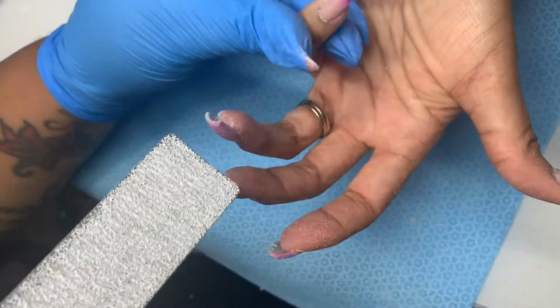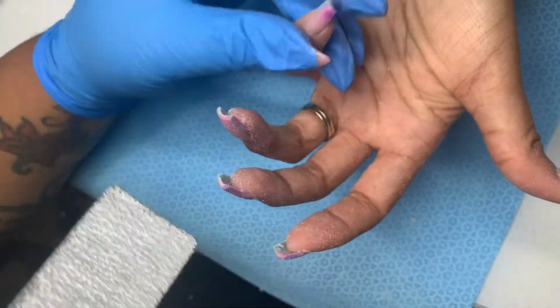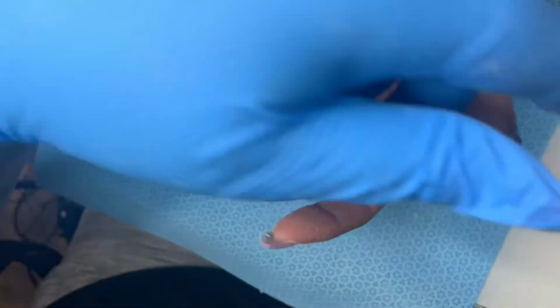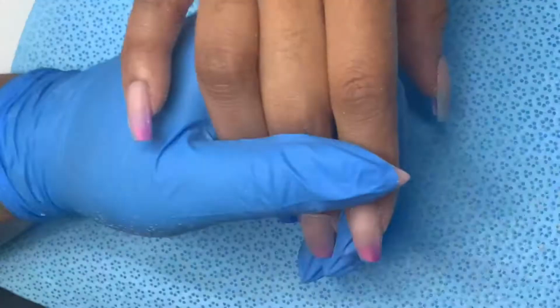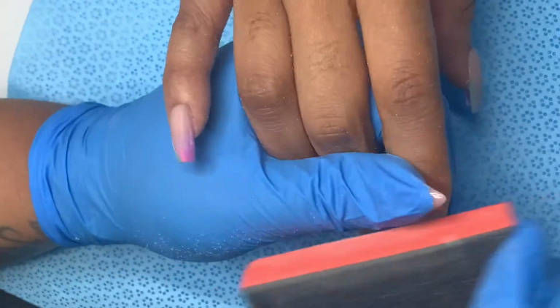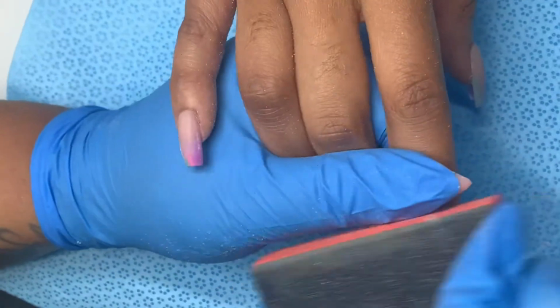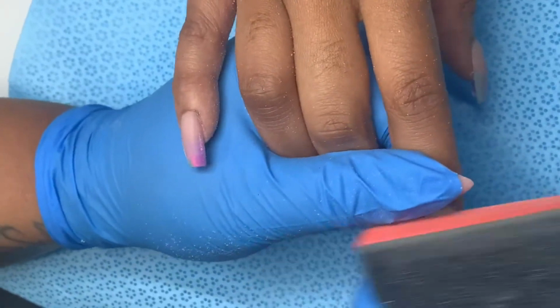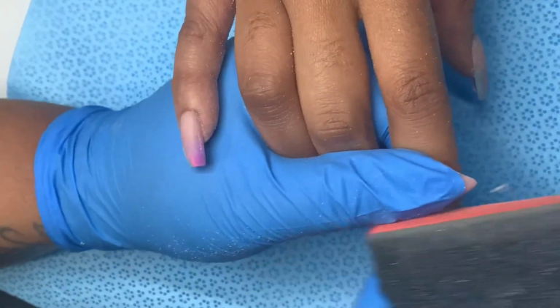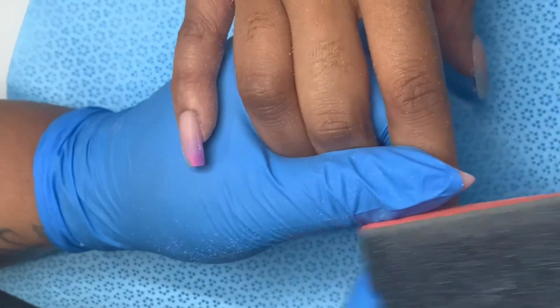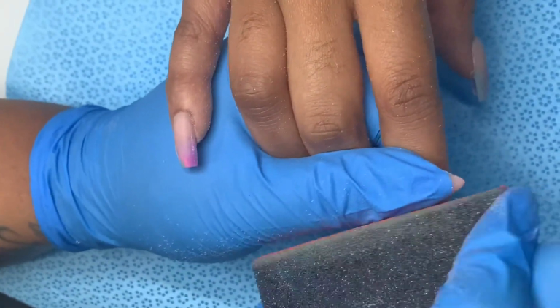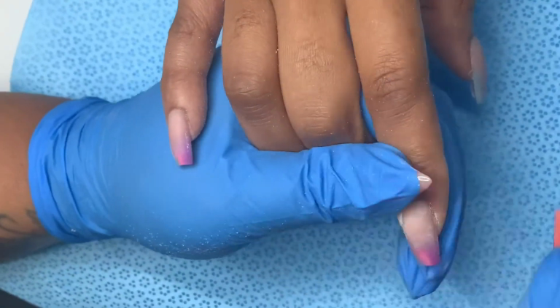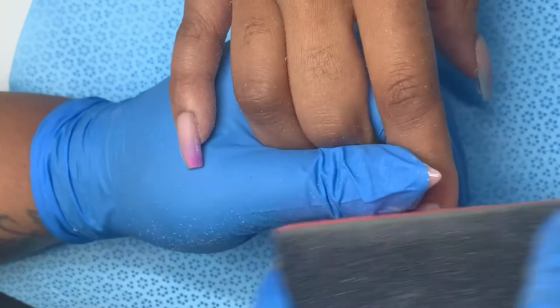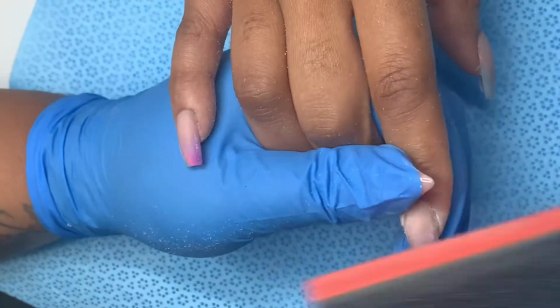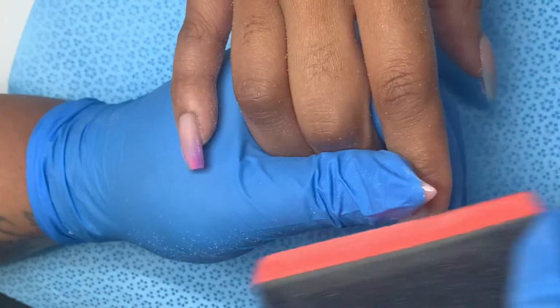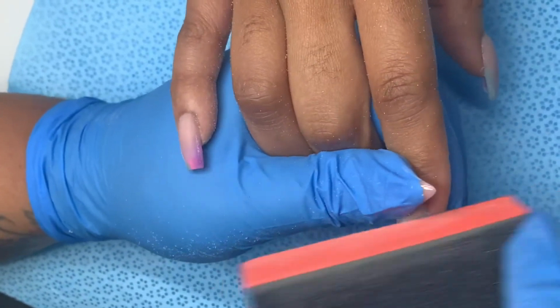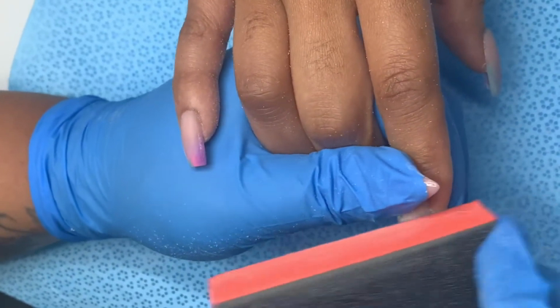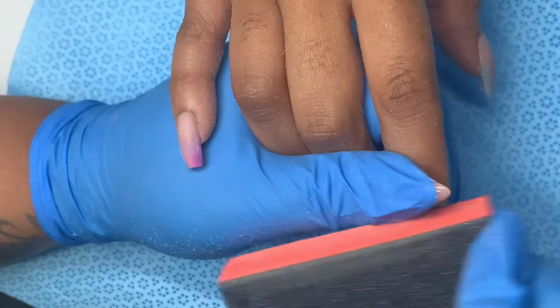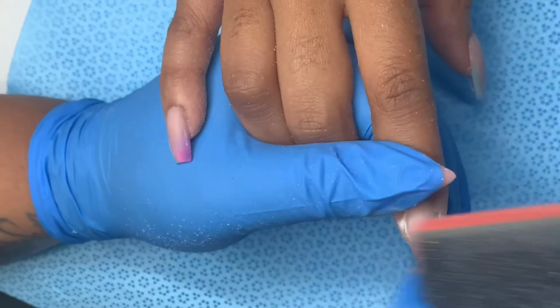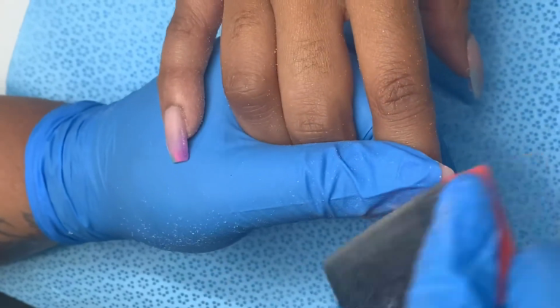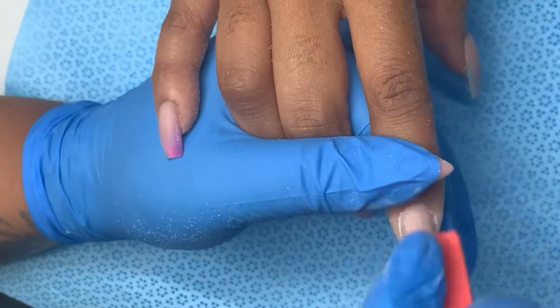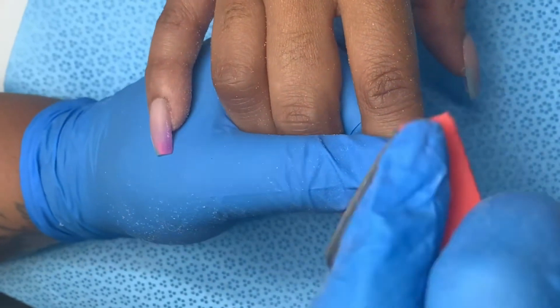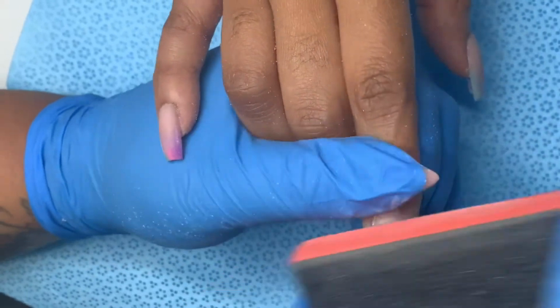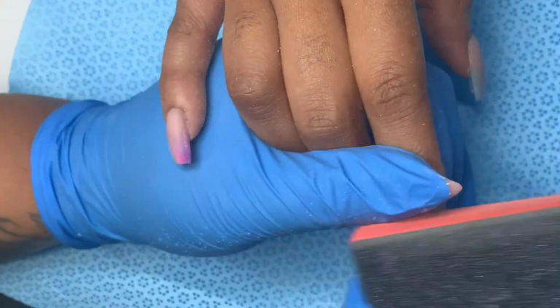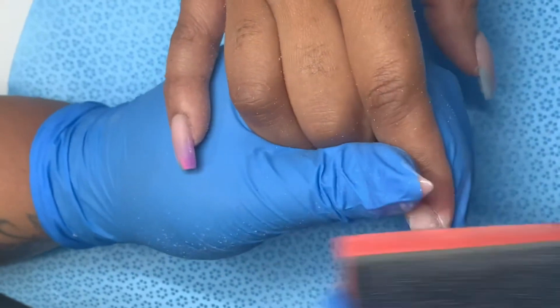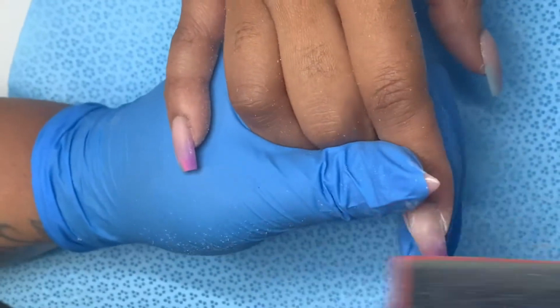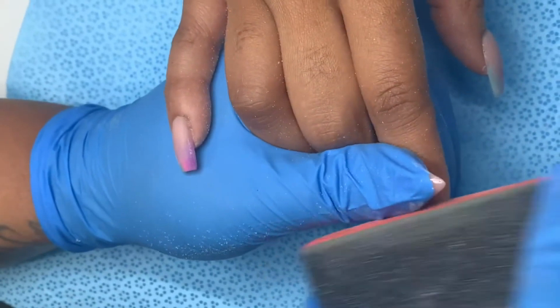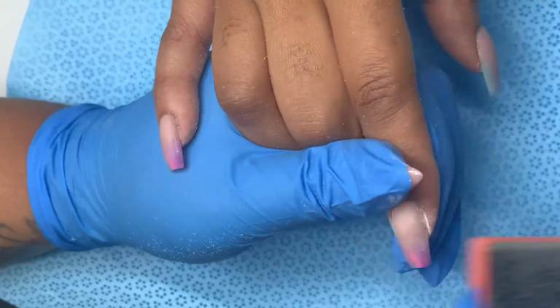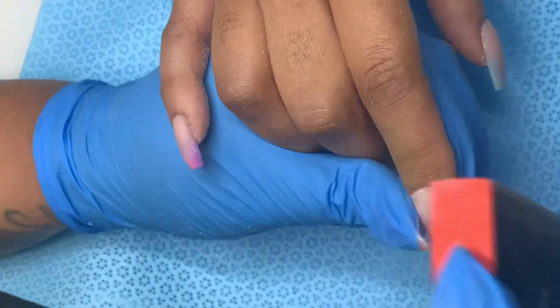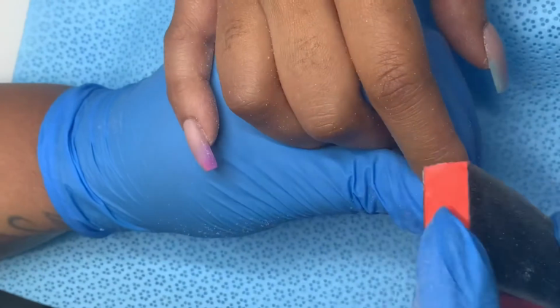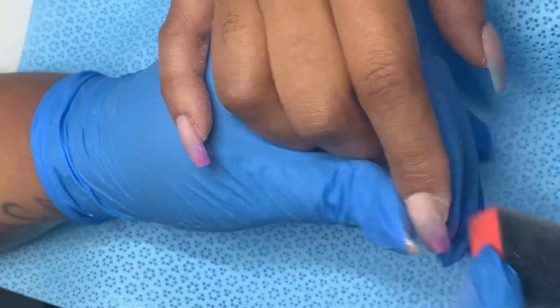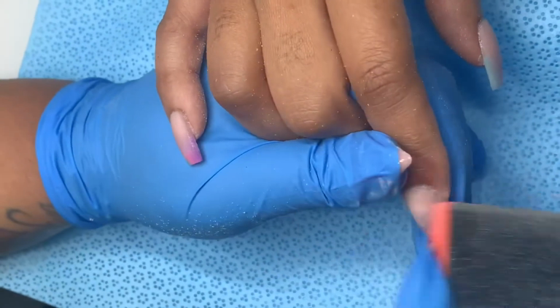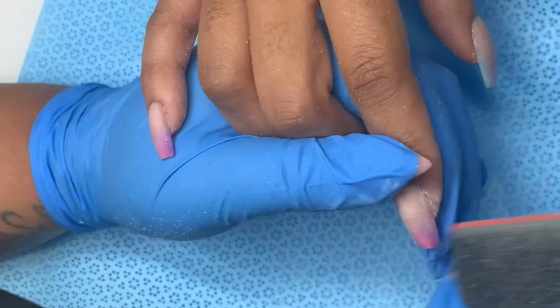My next step is to buff the nail, and just like with my bit, when I'm buffing I make sure I get nice and tight in that cuticle area because I want that to be very smooth and flush so that it looks like it's growing straight out.